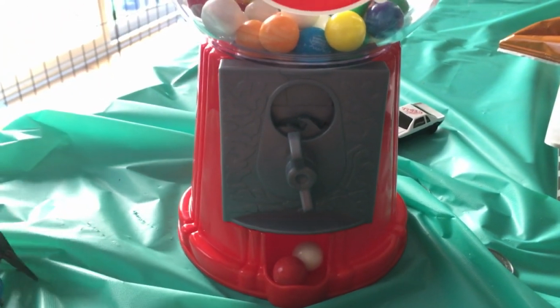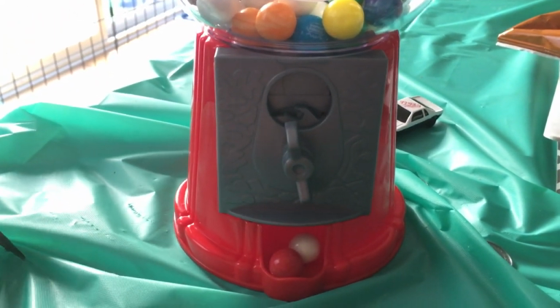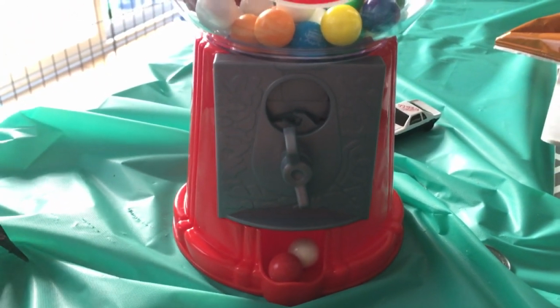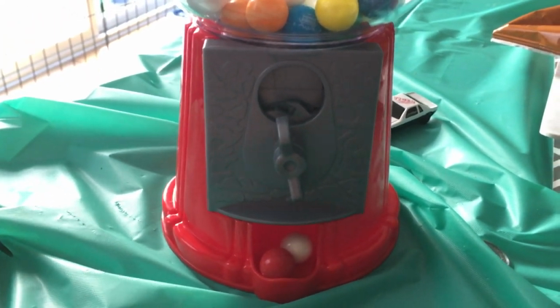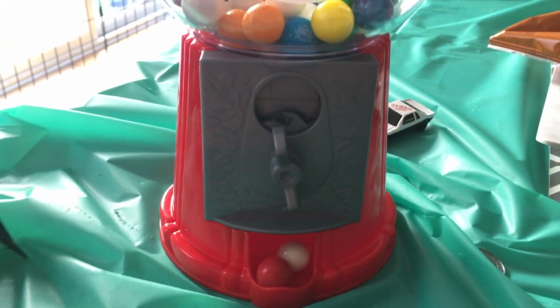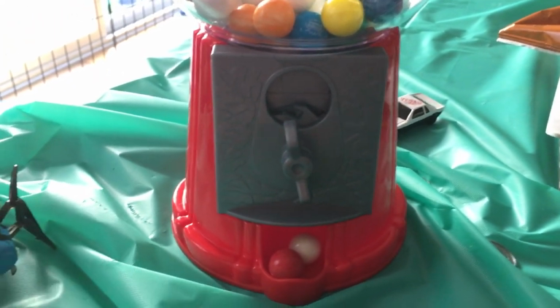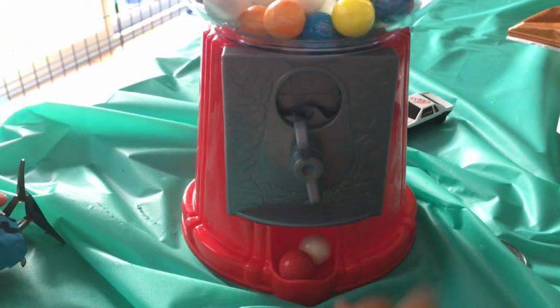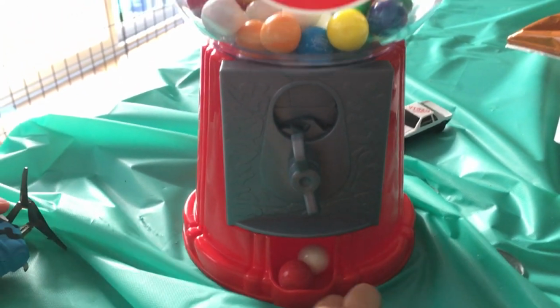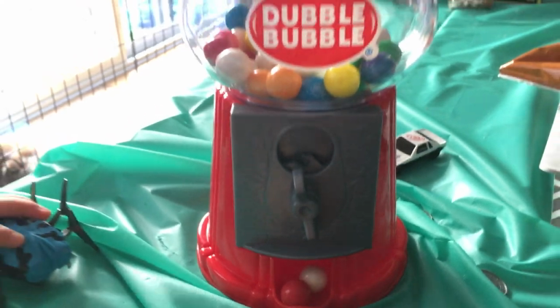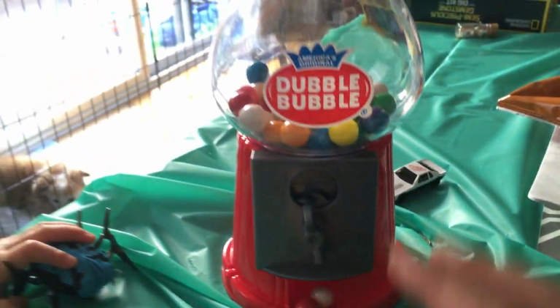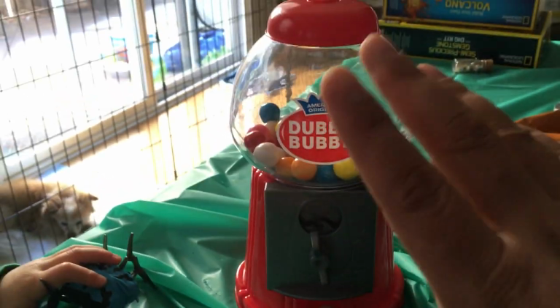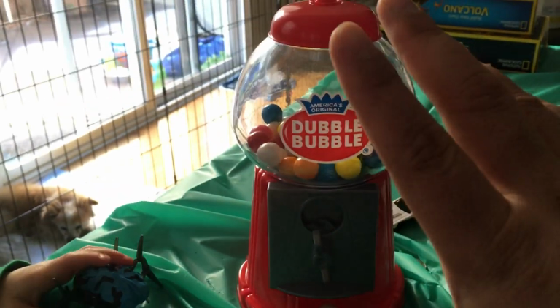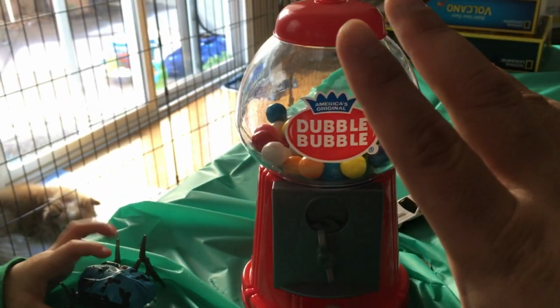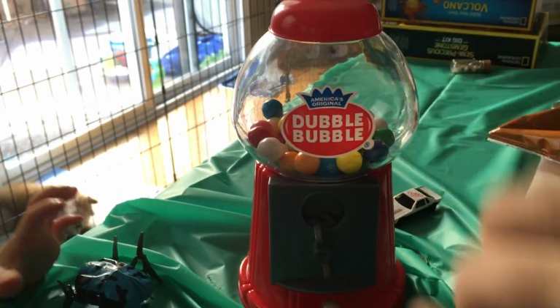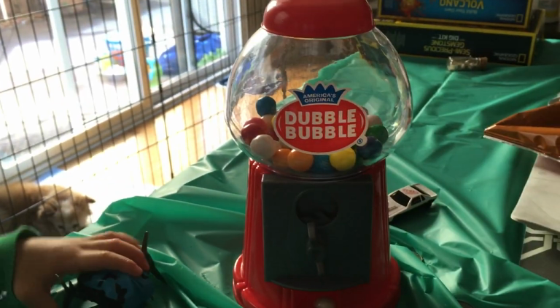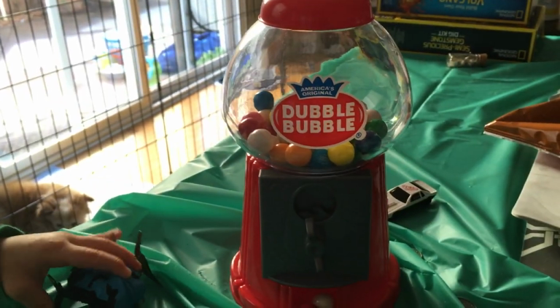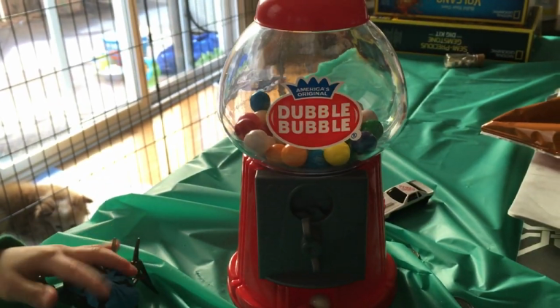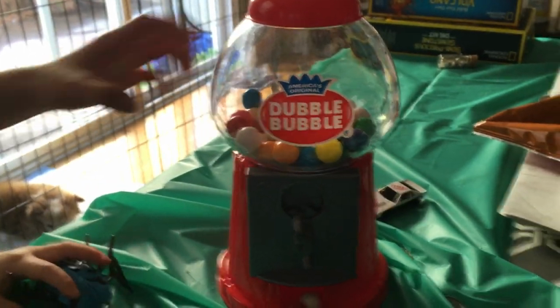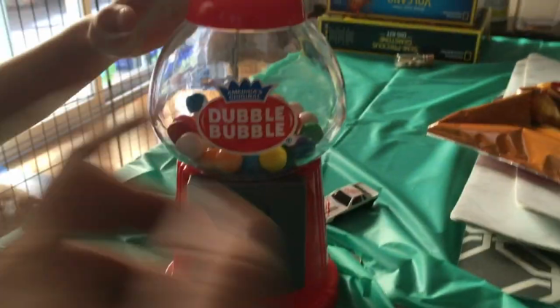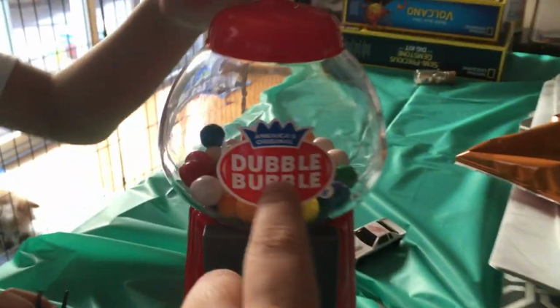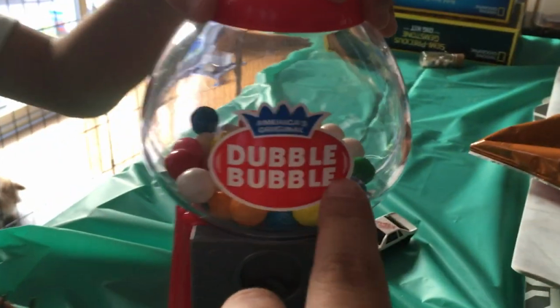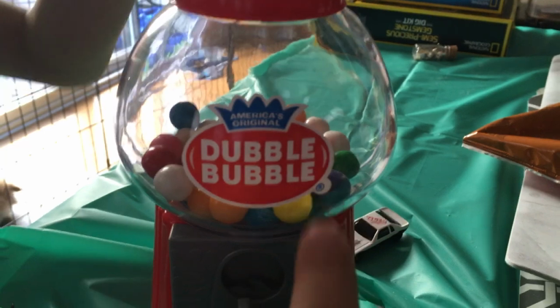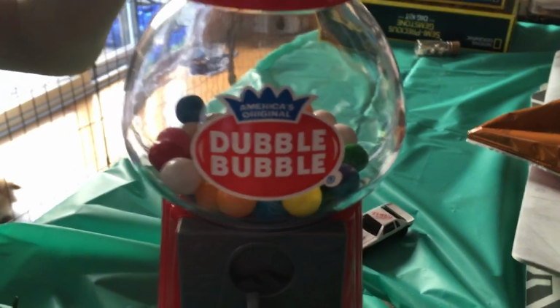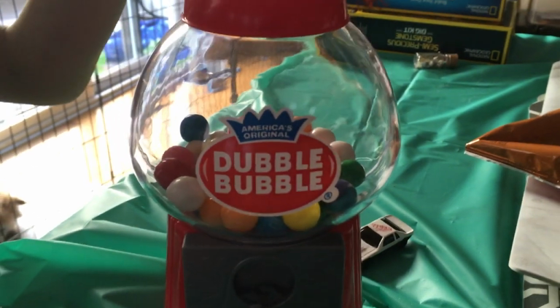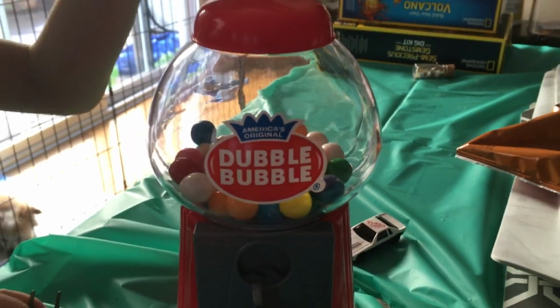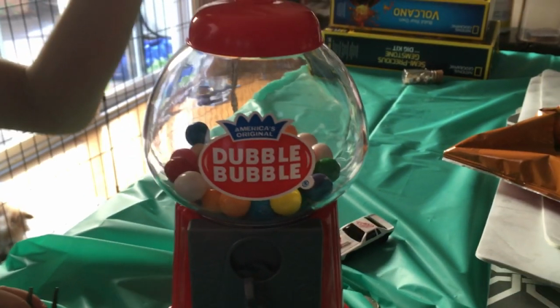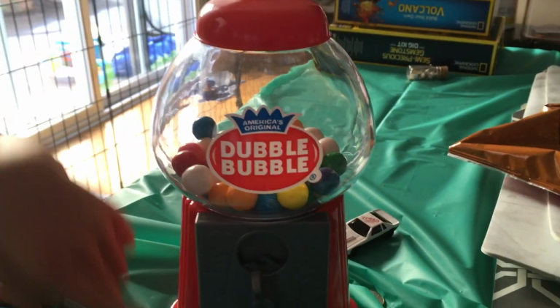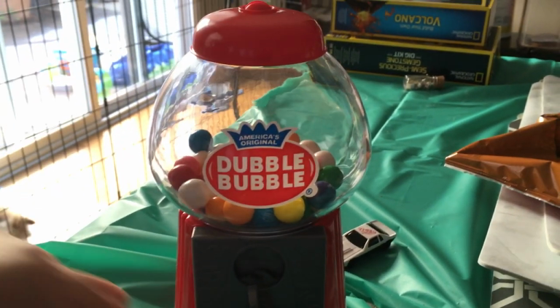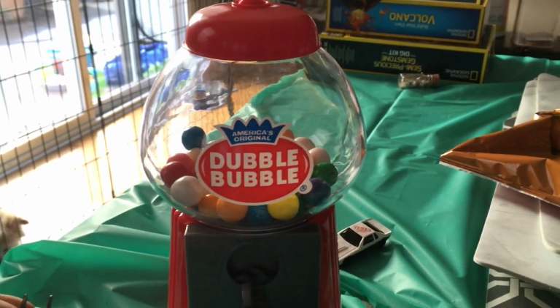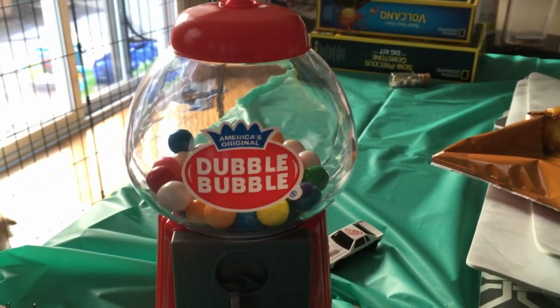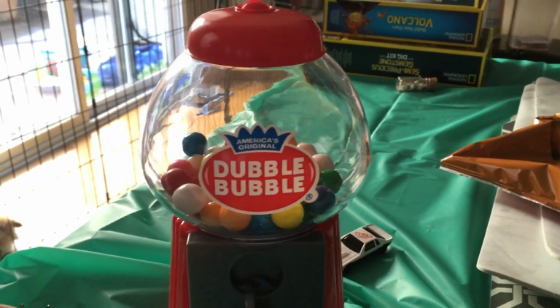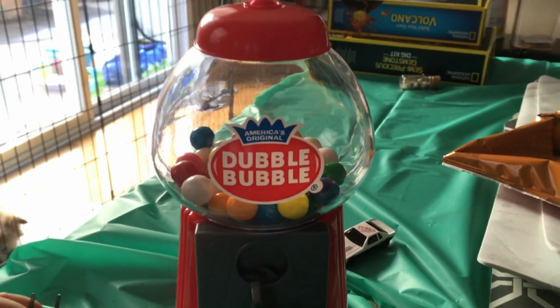I just wanted to show this — it's about eight and a half inches. And this is how much gumballs you get.